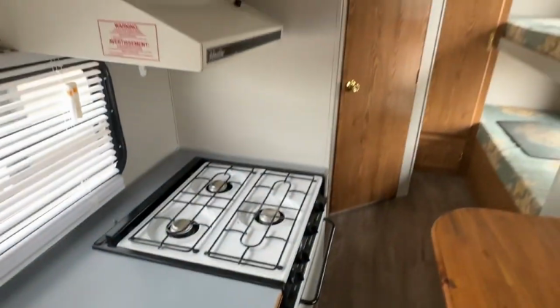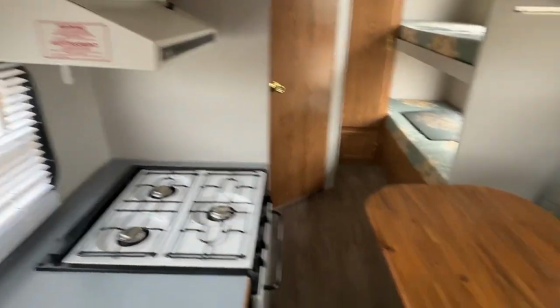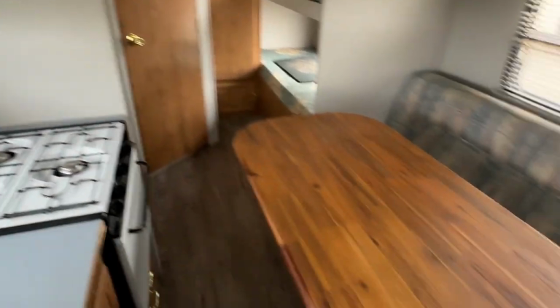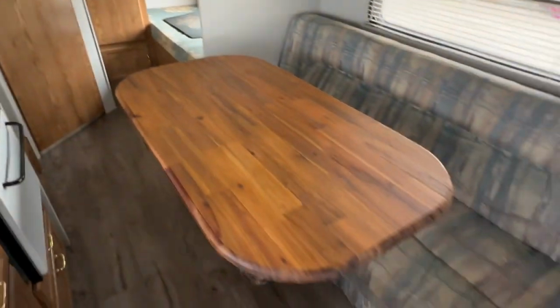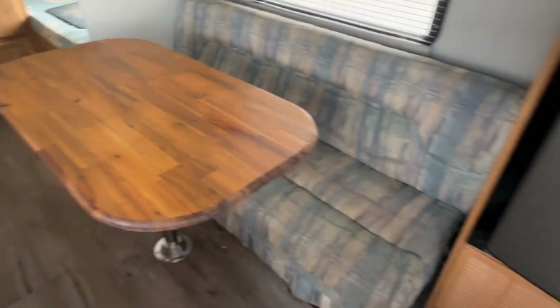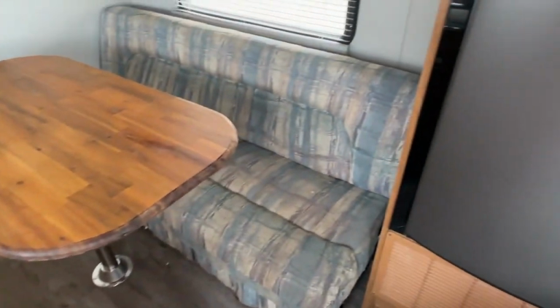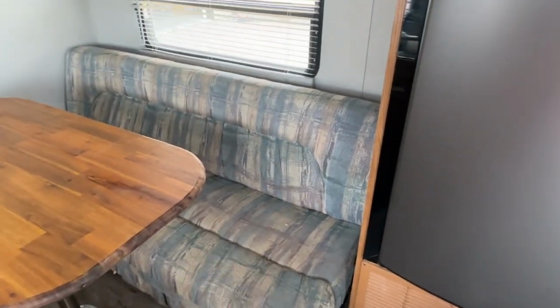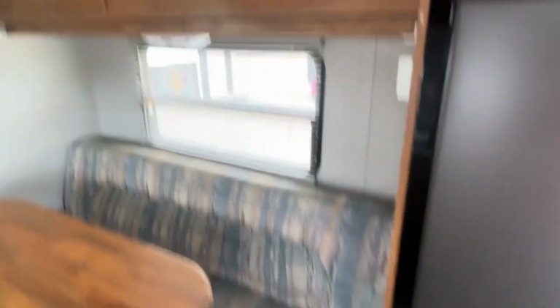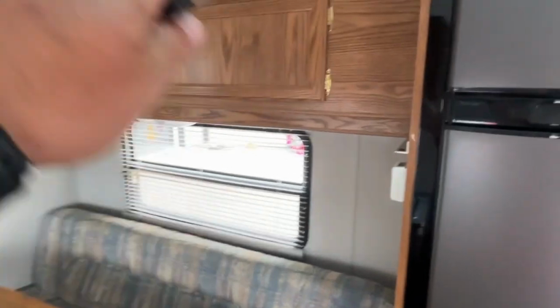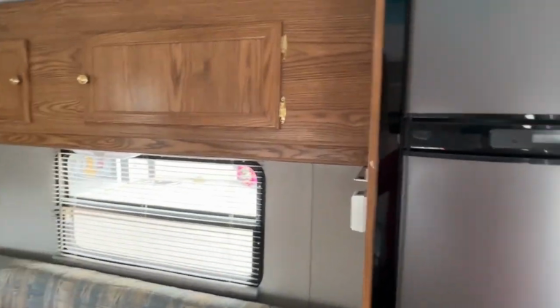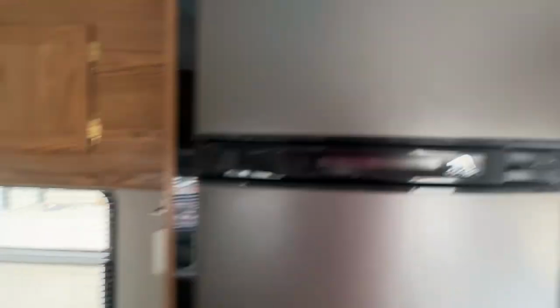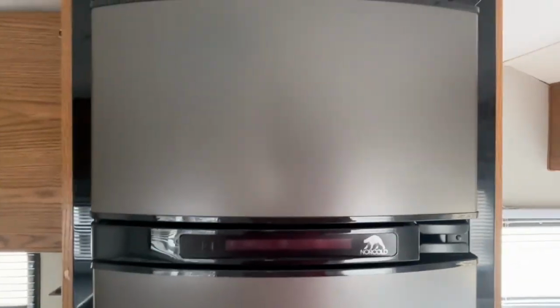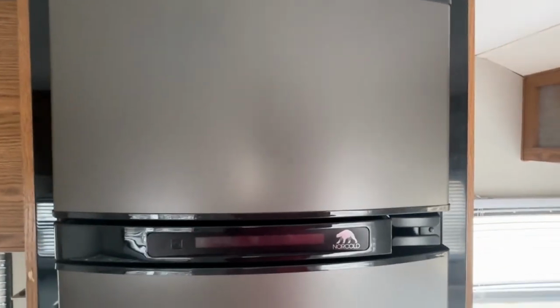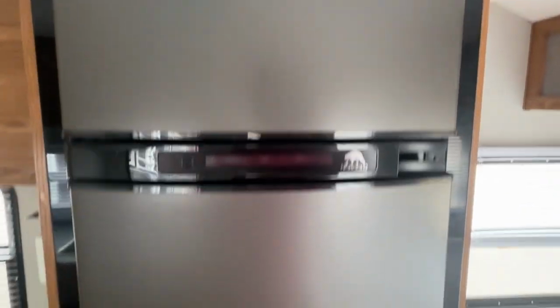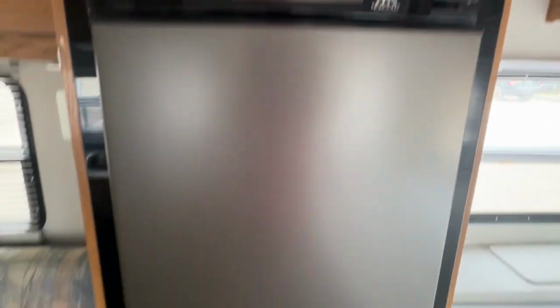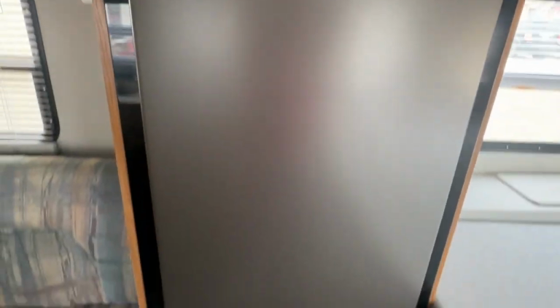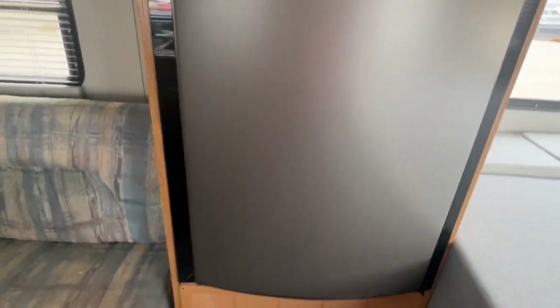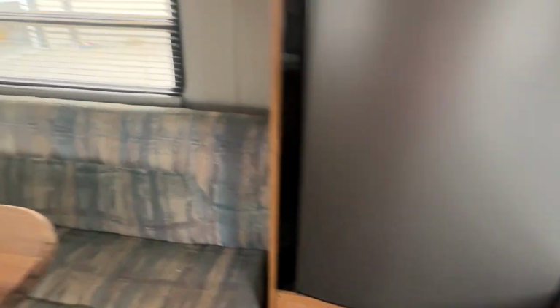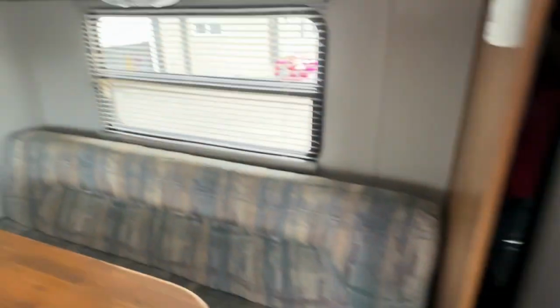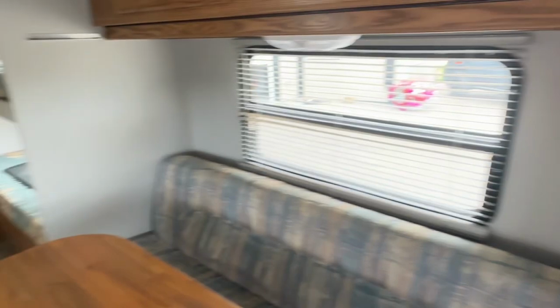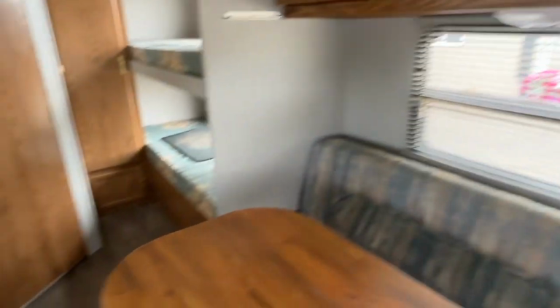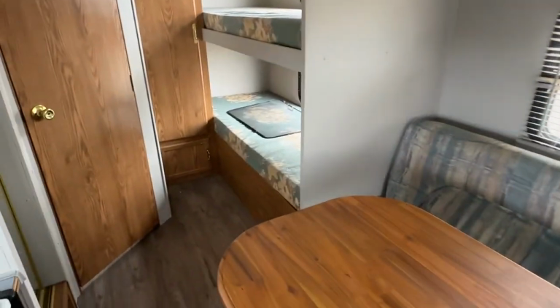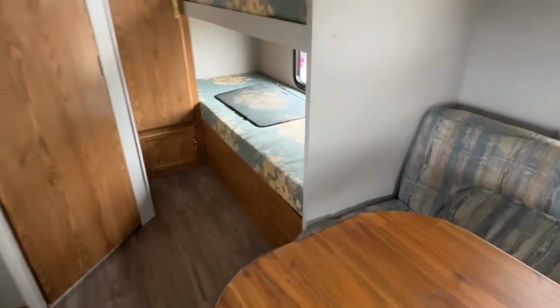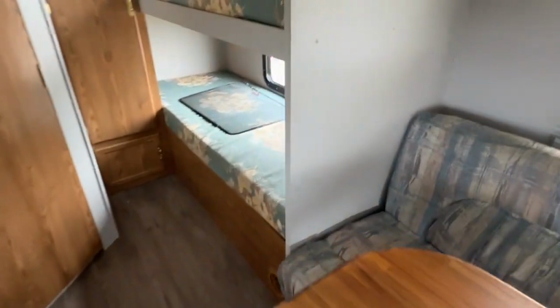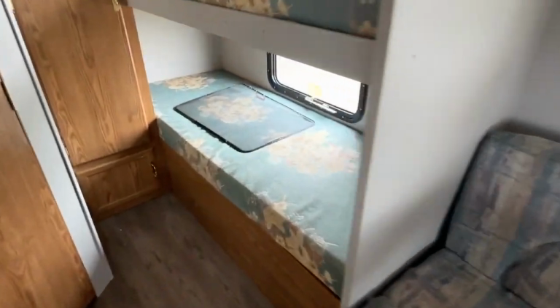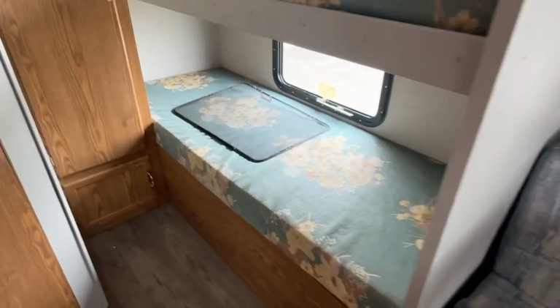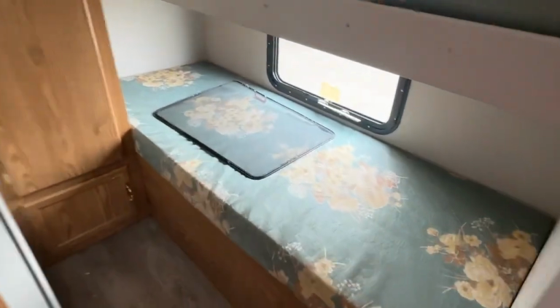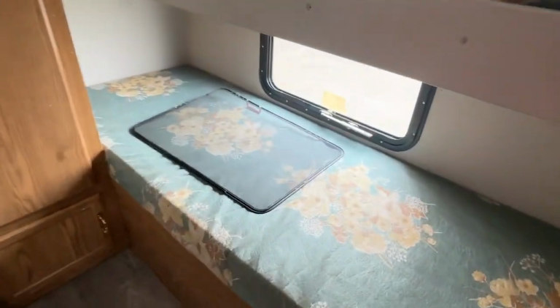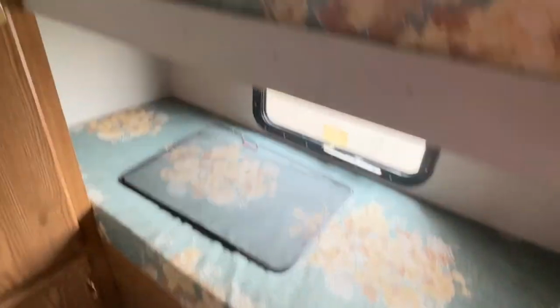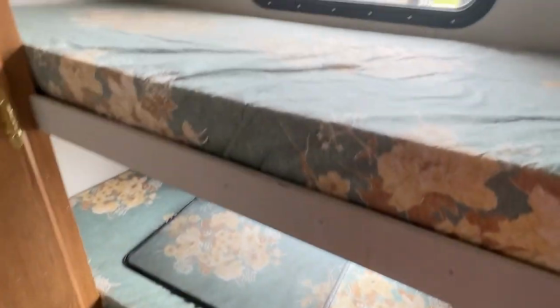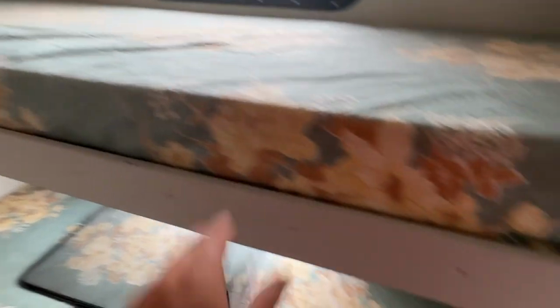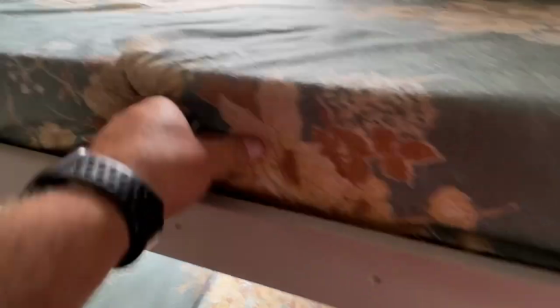The oven looks like it's never been used. There's the hood fan, a table, a couch that folds down, and an upper bunk that goes down as well. There's a brand new Norcold fridge and freezer combo unit. And then you have your bunks at the back — a screen popped off, but the bunks are there with nice thick foam.